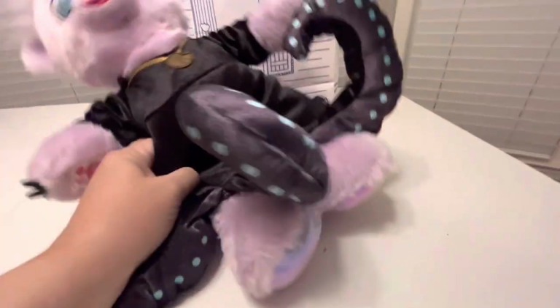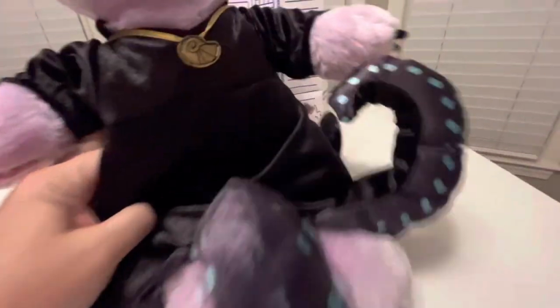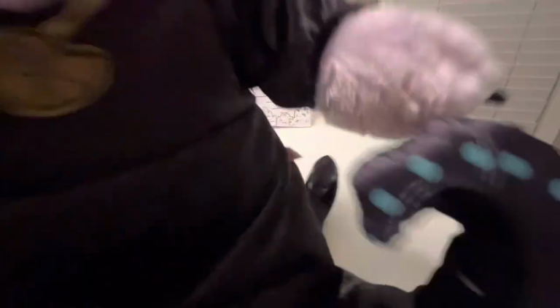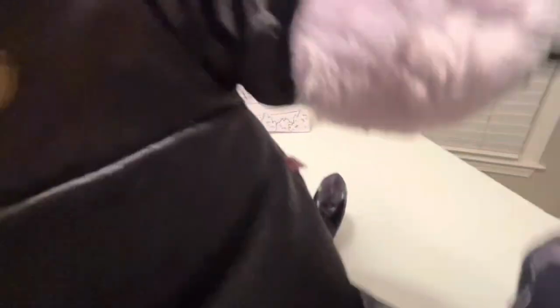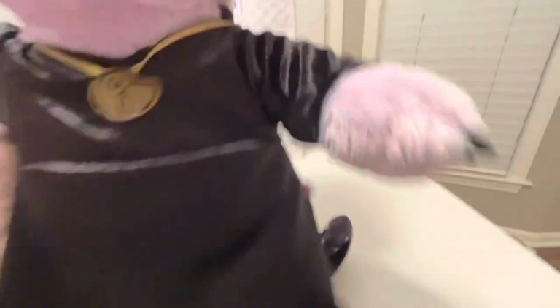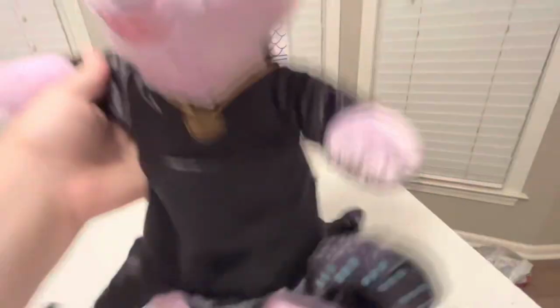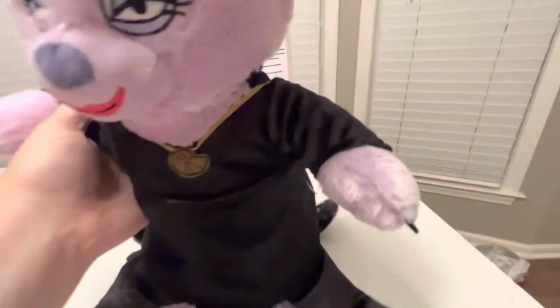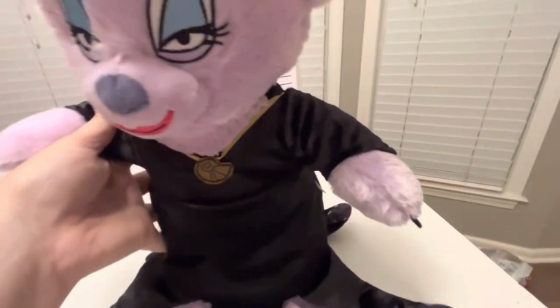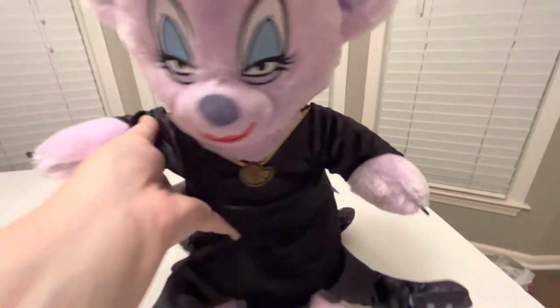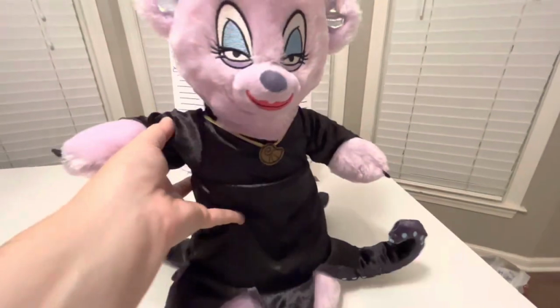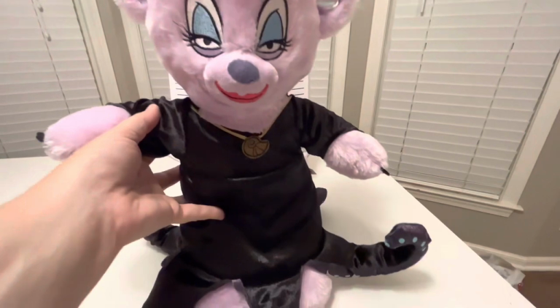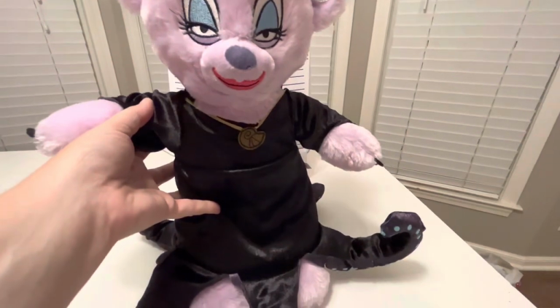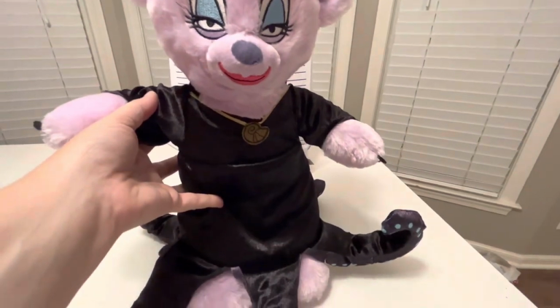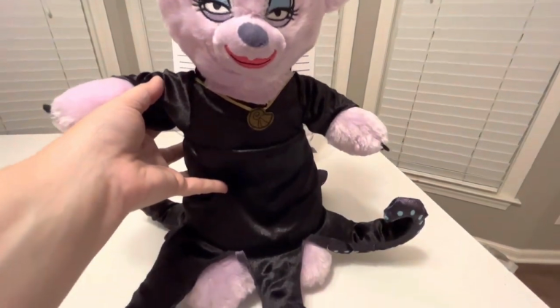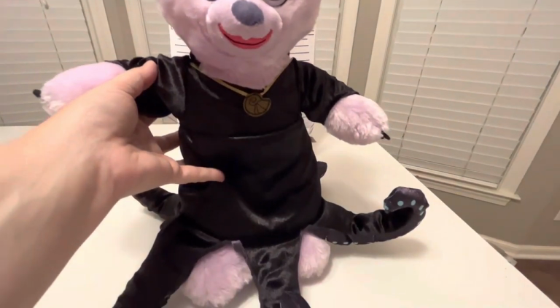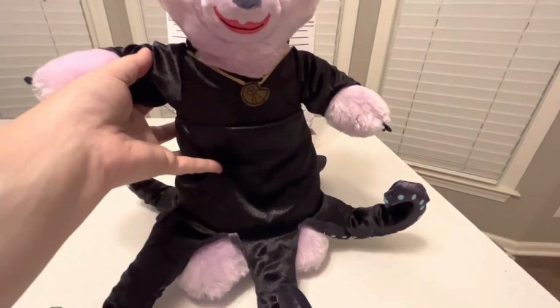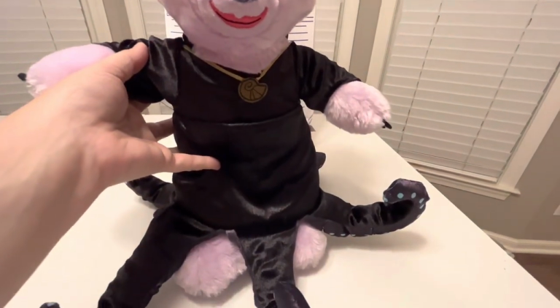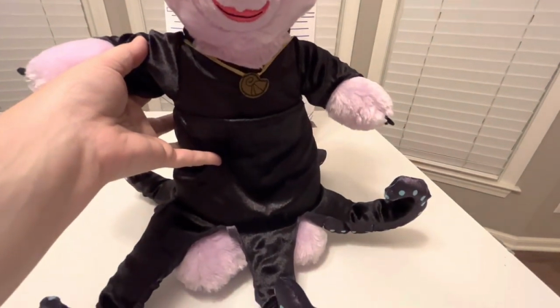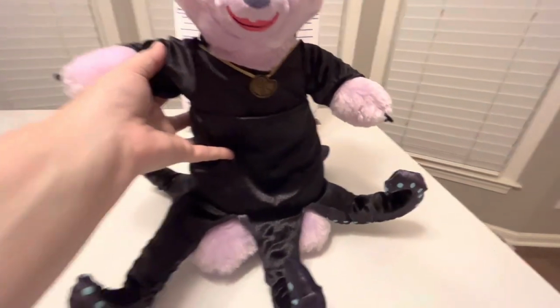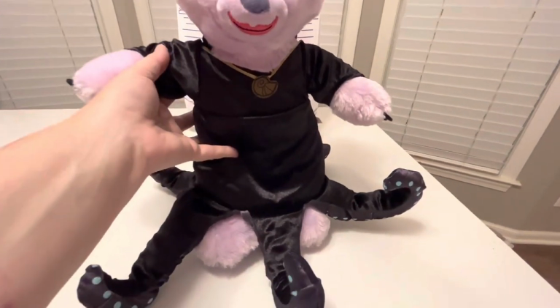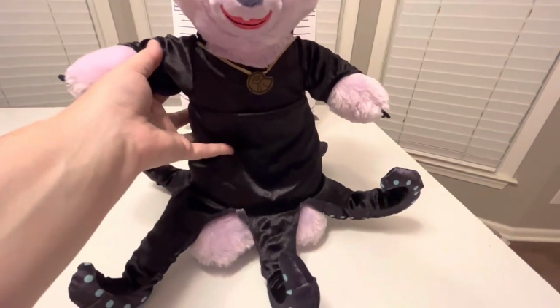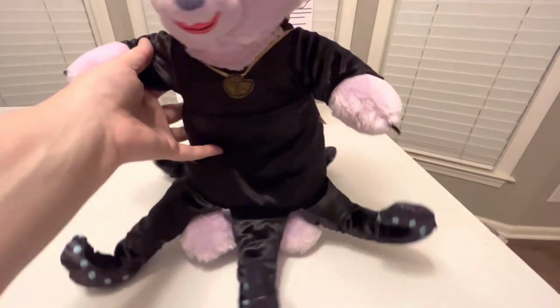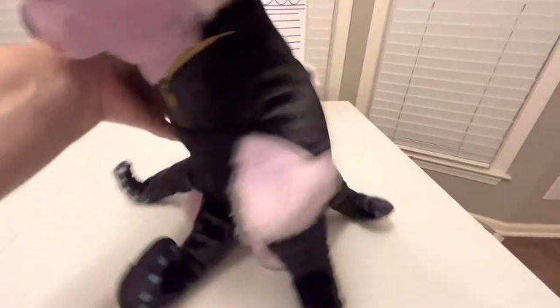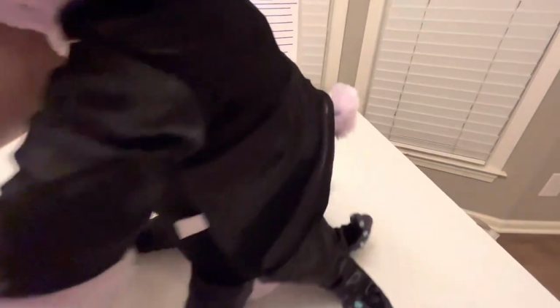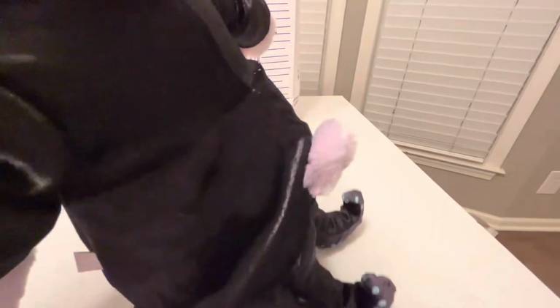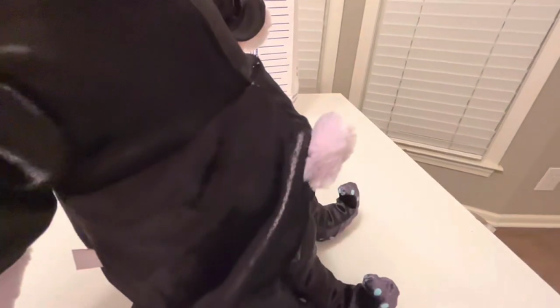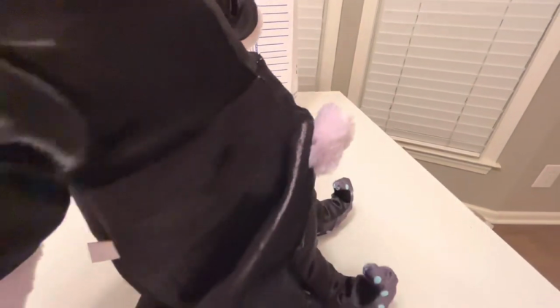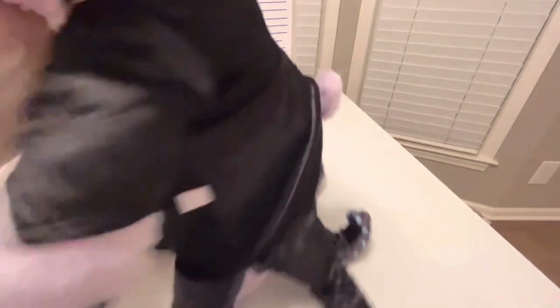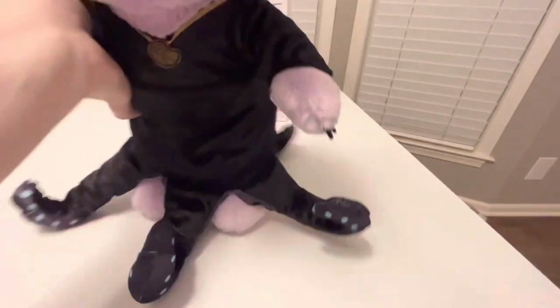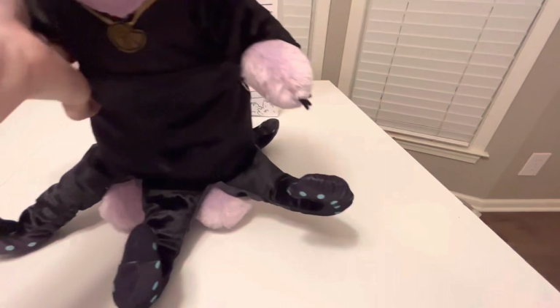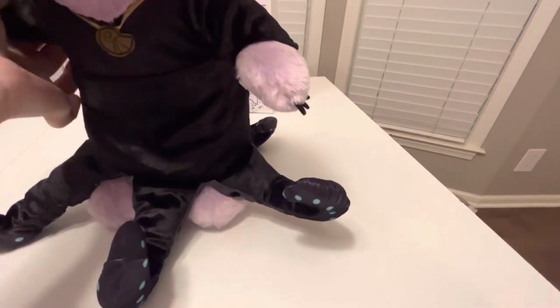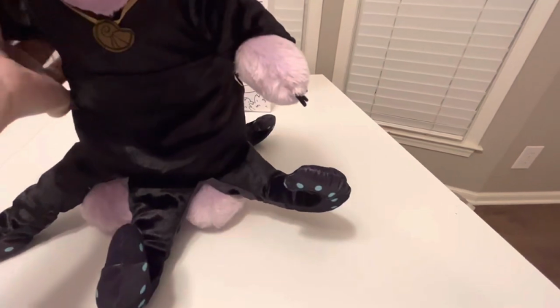In the movie I was very disappointed because they gave her eight tentacles. But Build-A-Bear made me happy — they only gave her six tentacles, so it makes me happy.